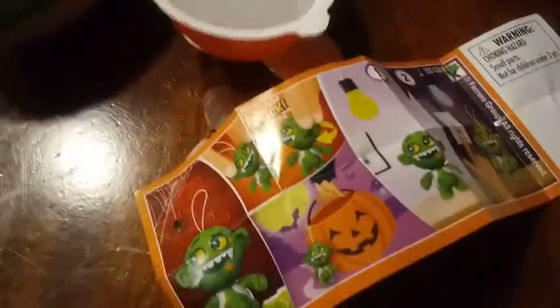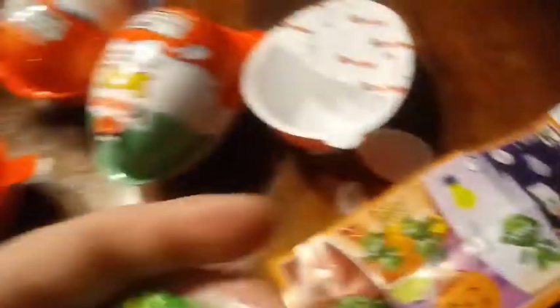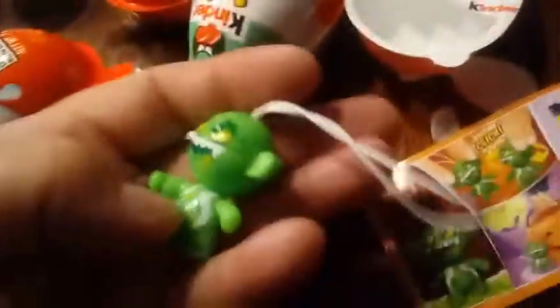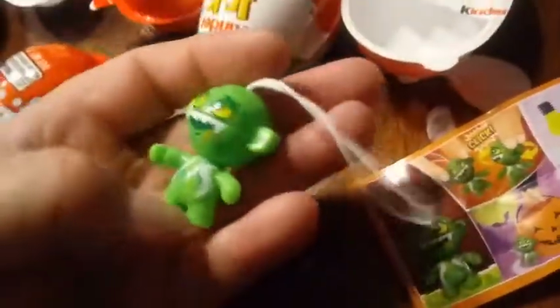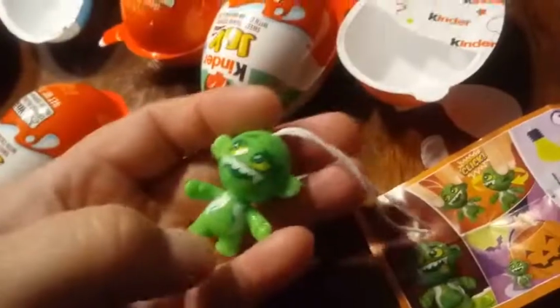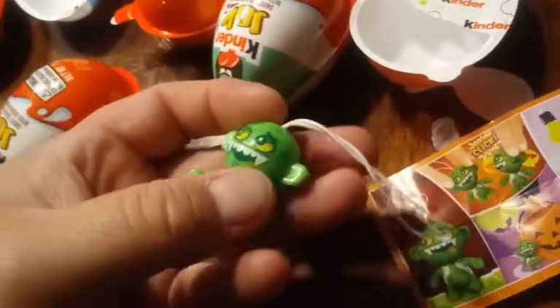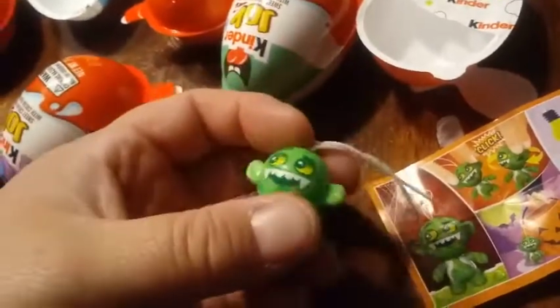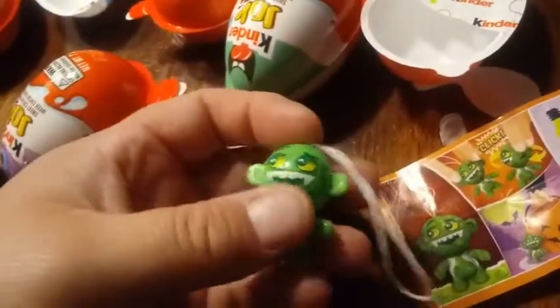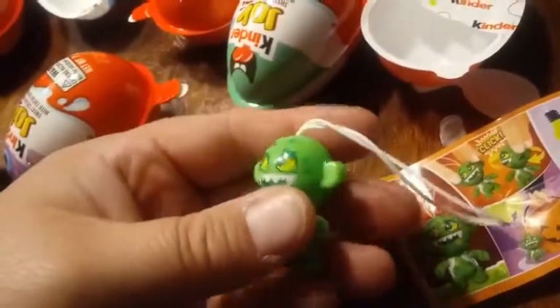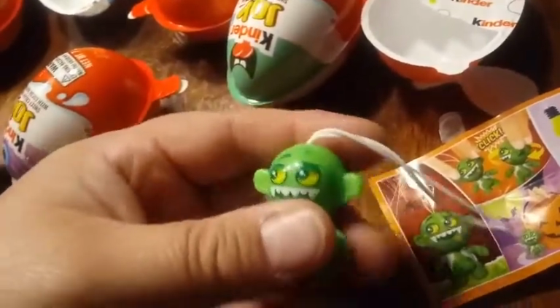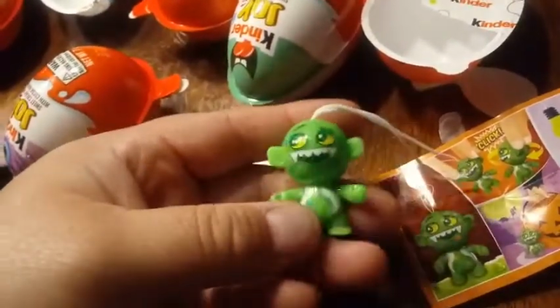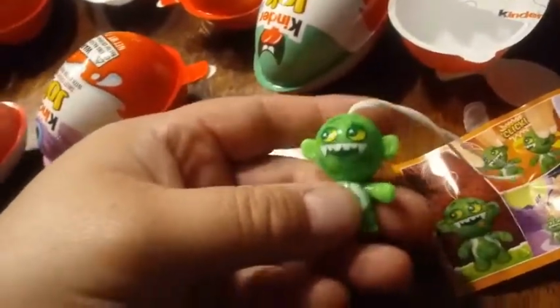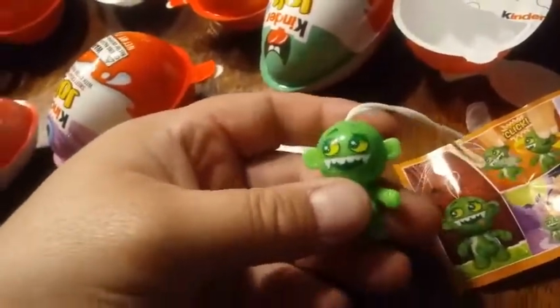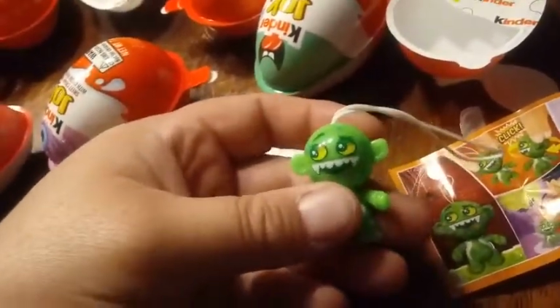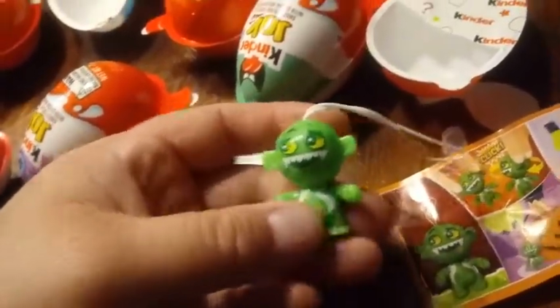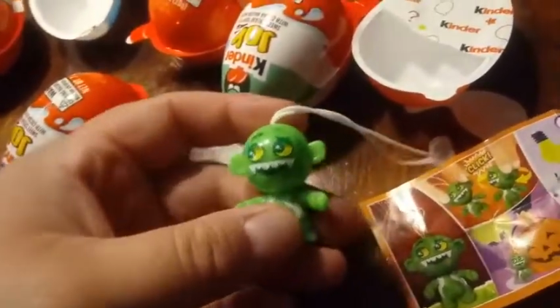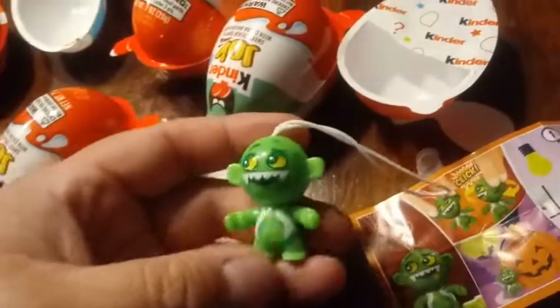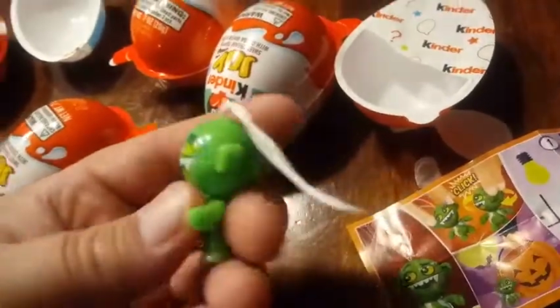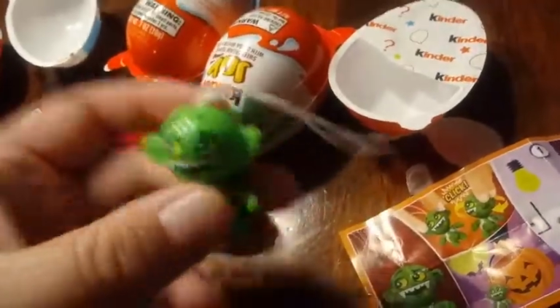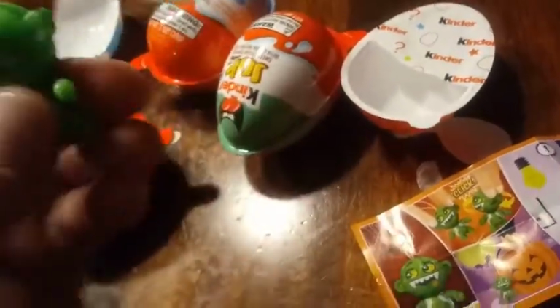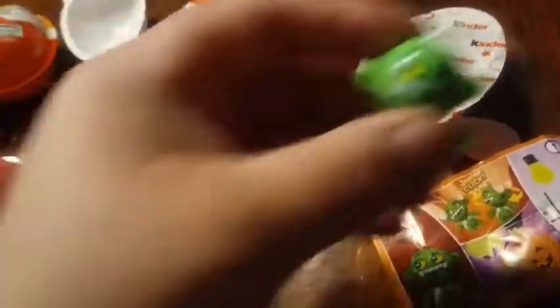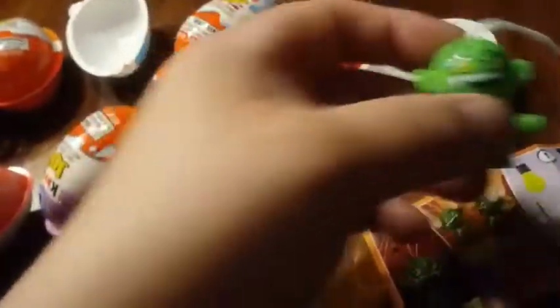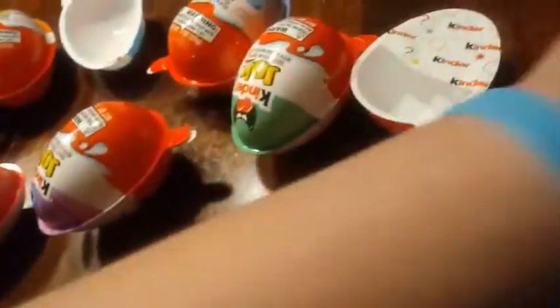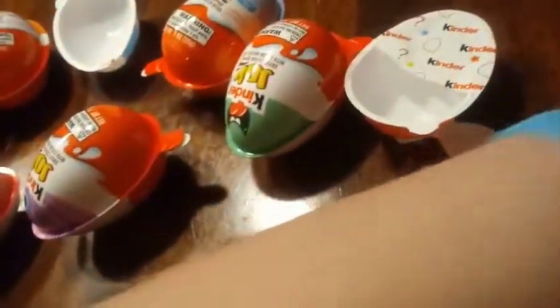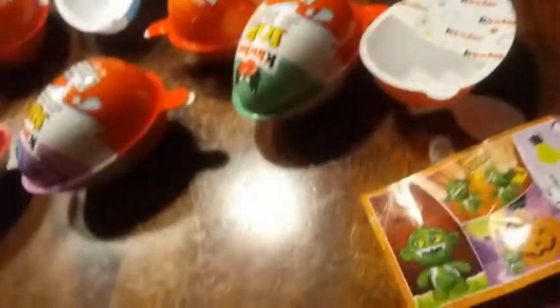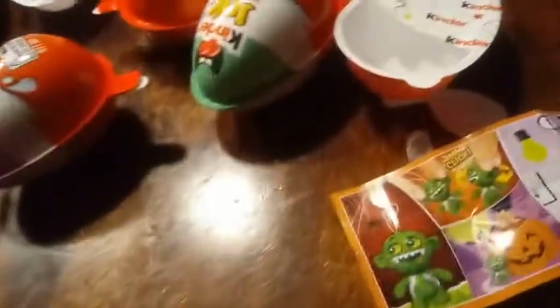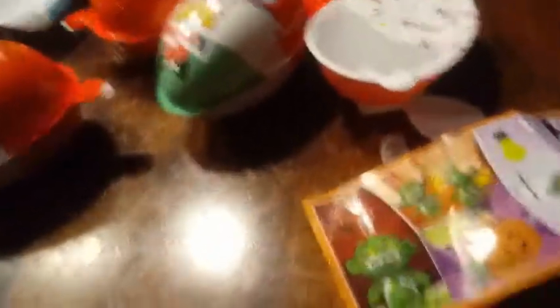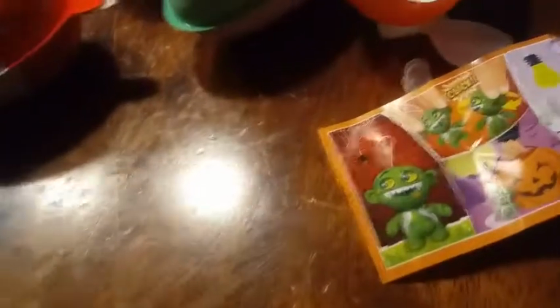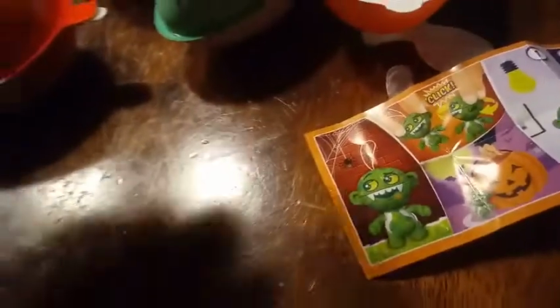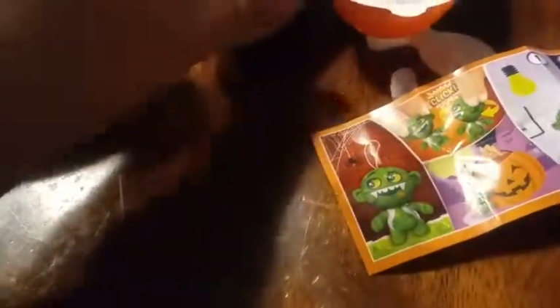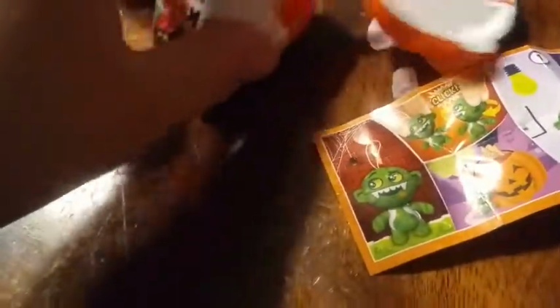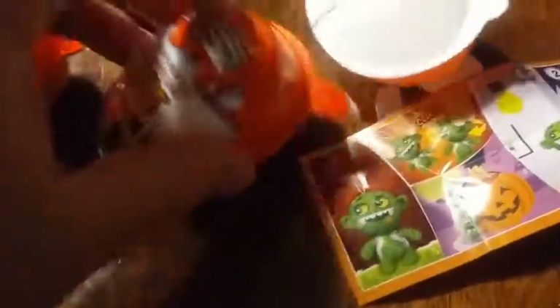At the end of our video we're going to charge them all up and see how they glow. So this is awesome — I love these! After we eat our snacks. I'm going to open my next one because Ari took my snack.